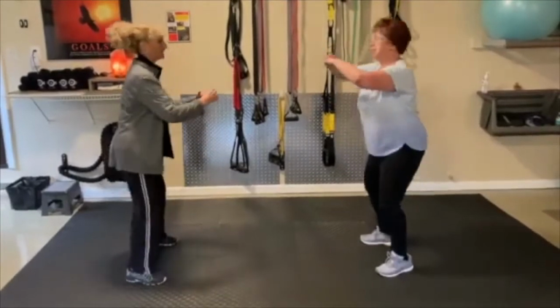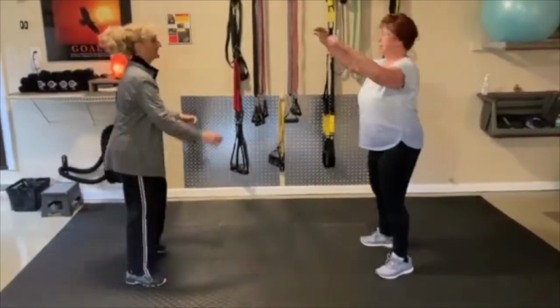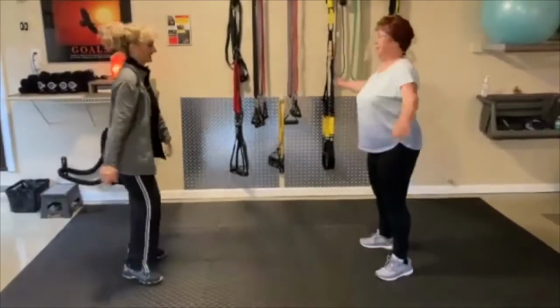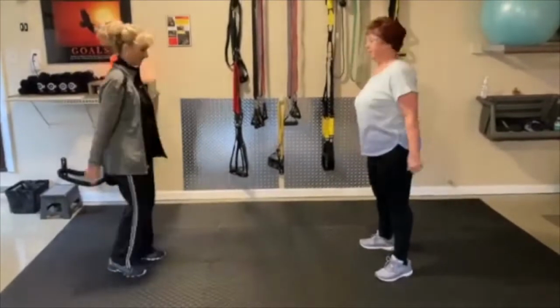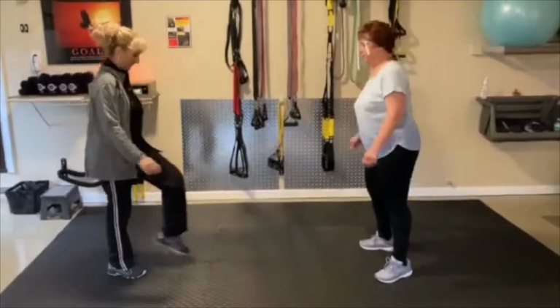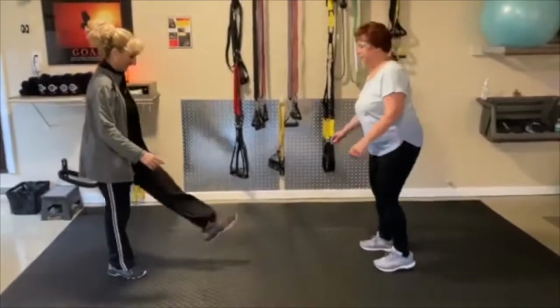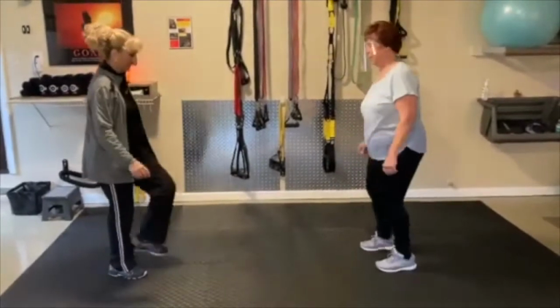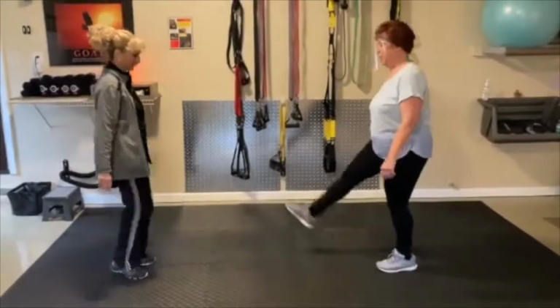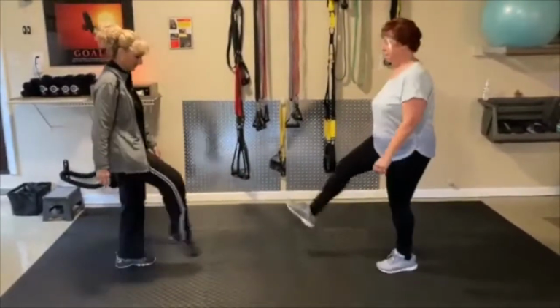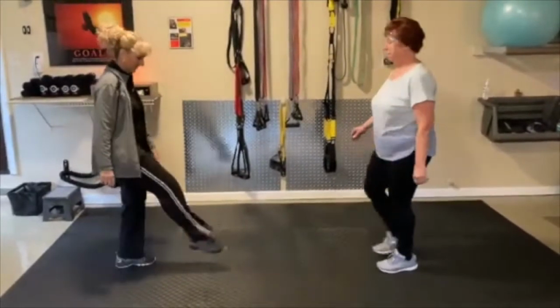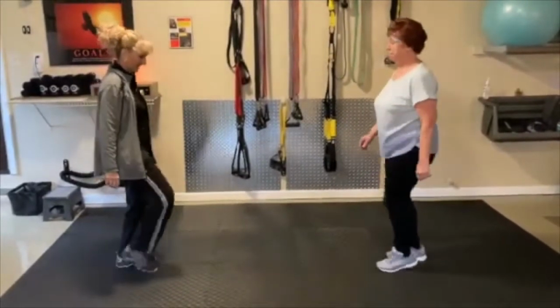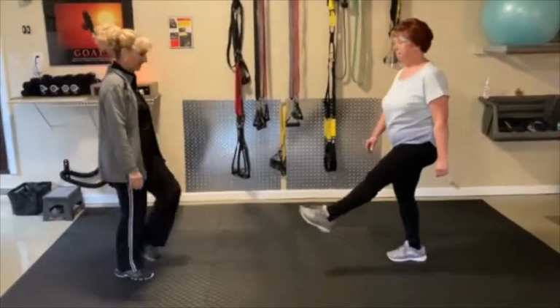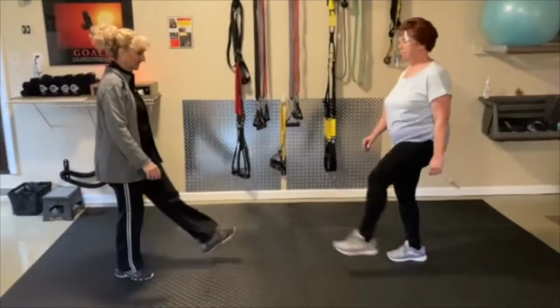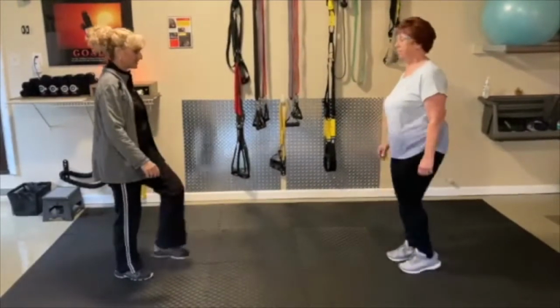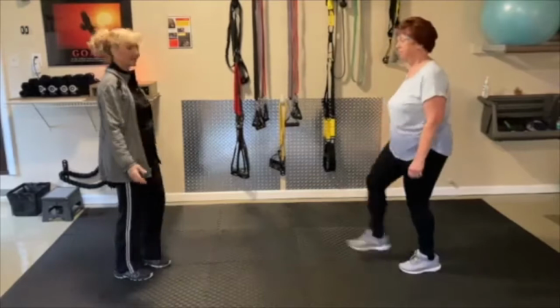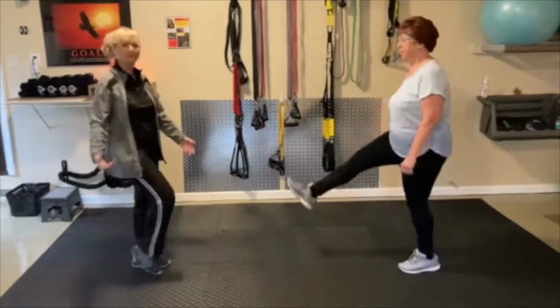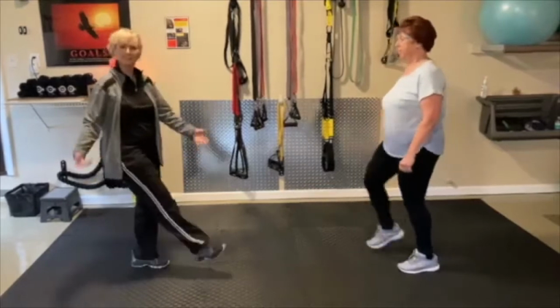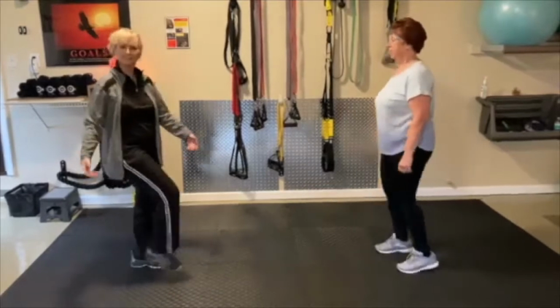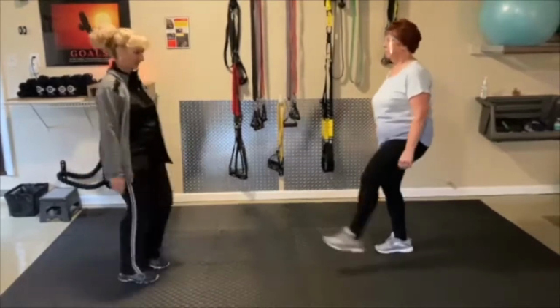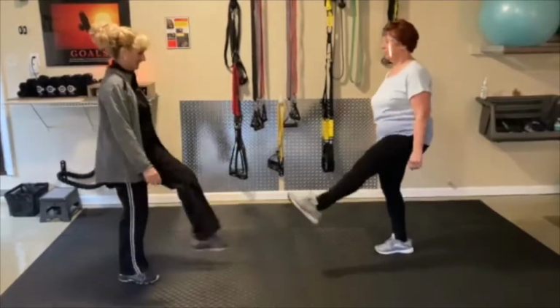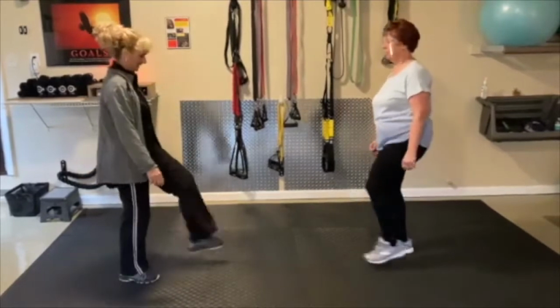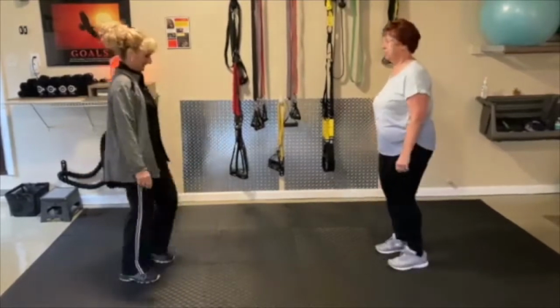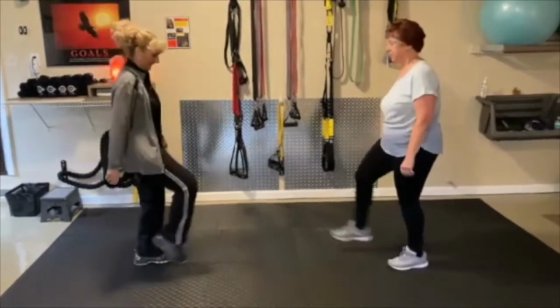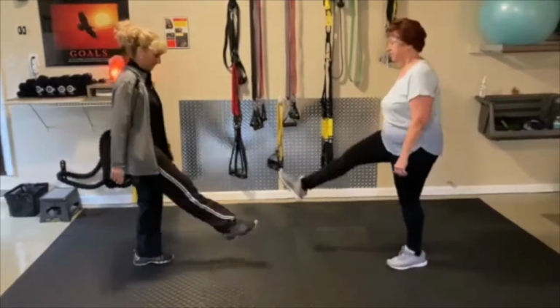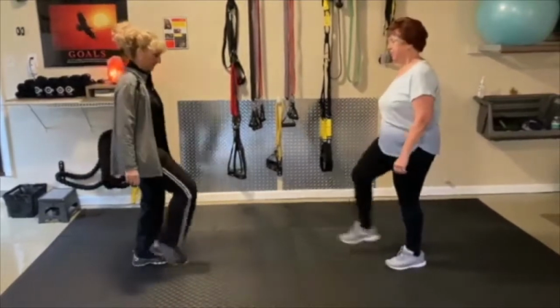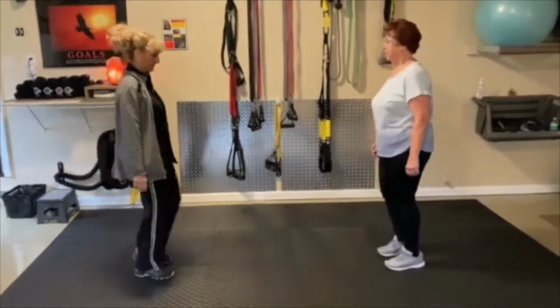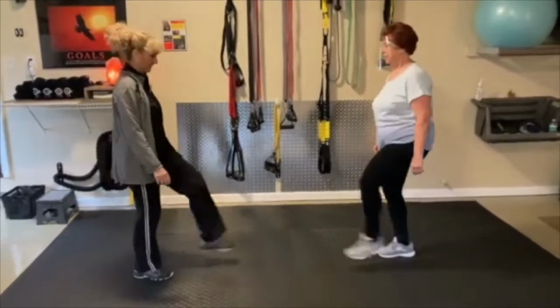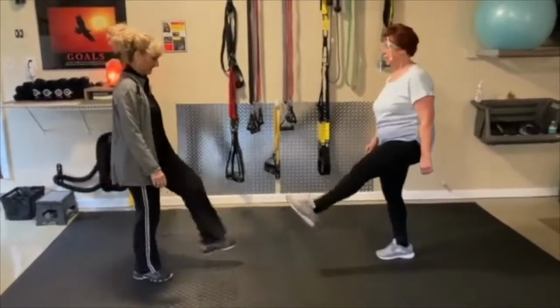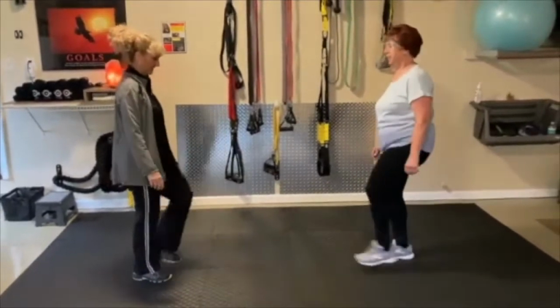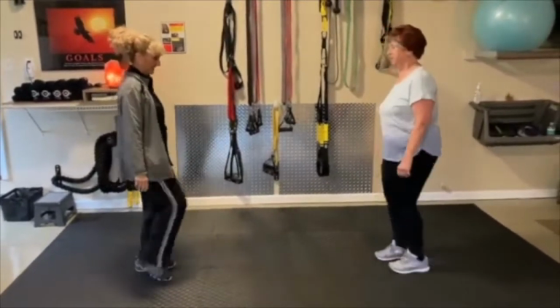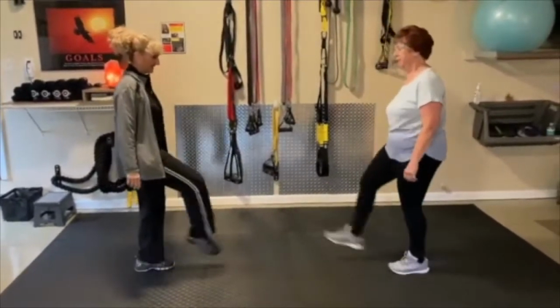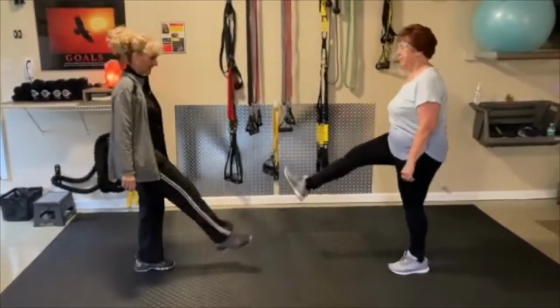Let's do some kicks — kick it out, kick it out. Just kind of release it and get those feet moving.